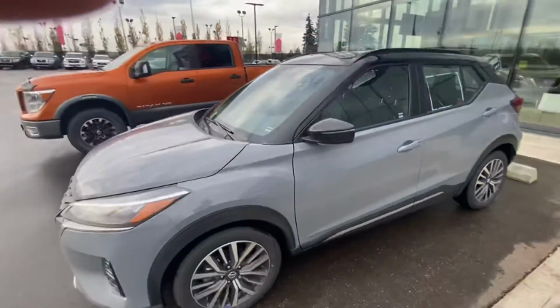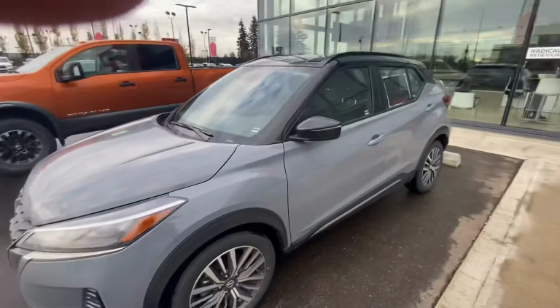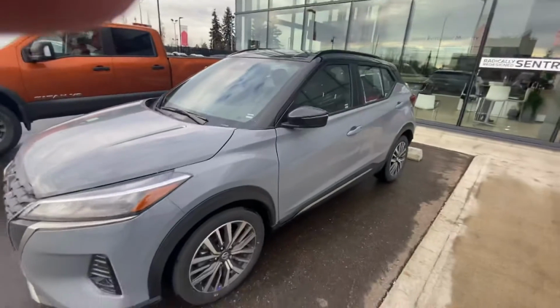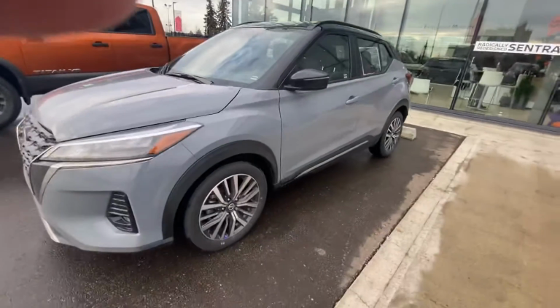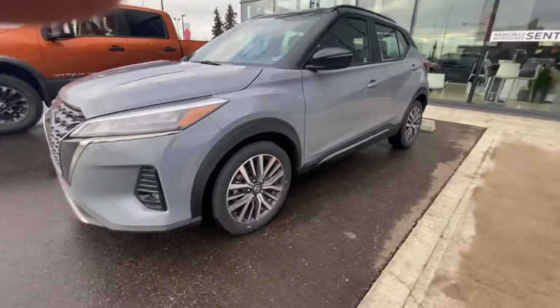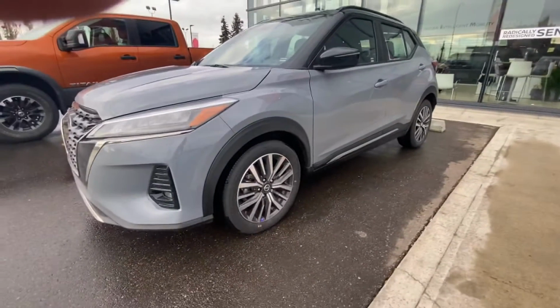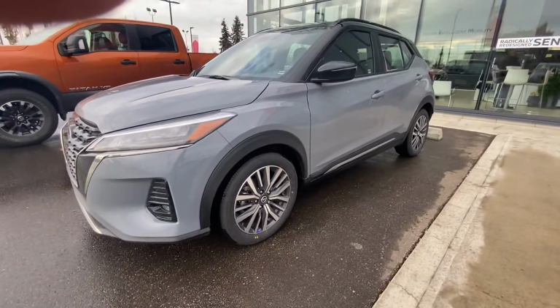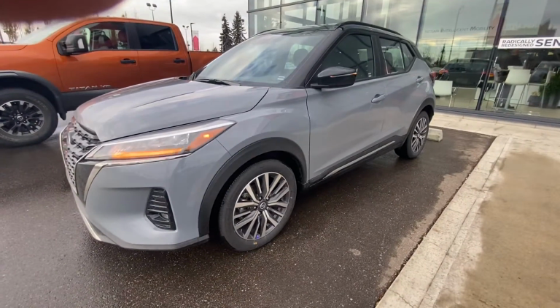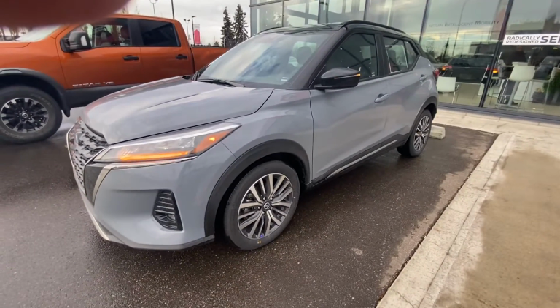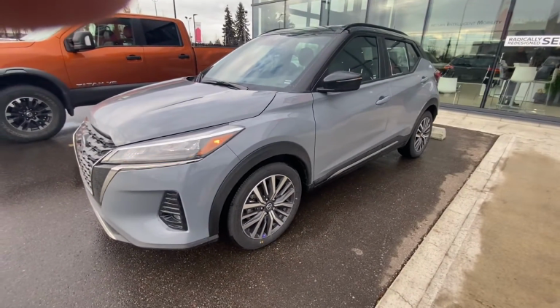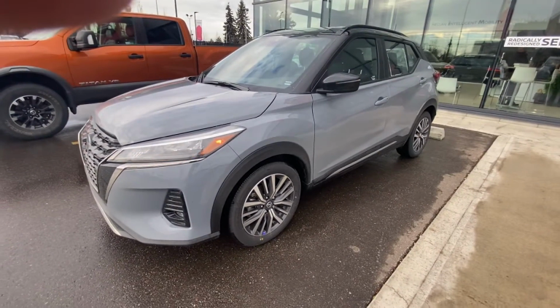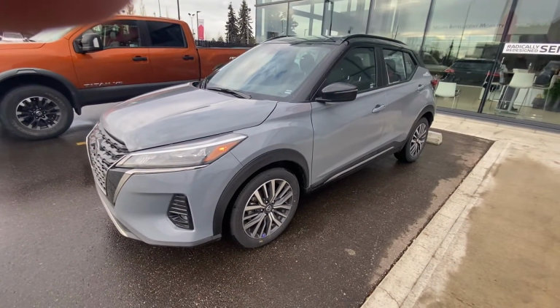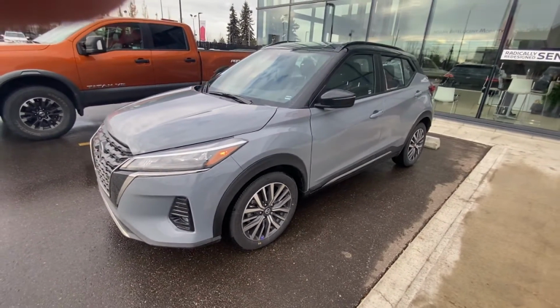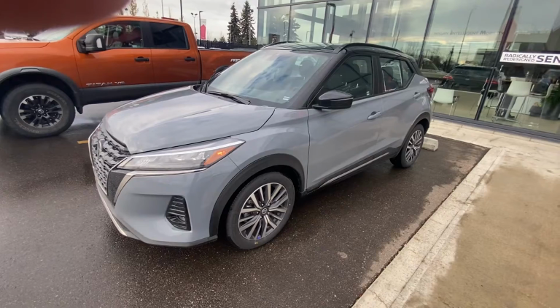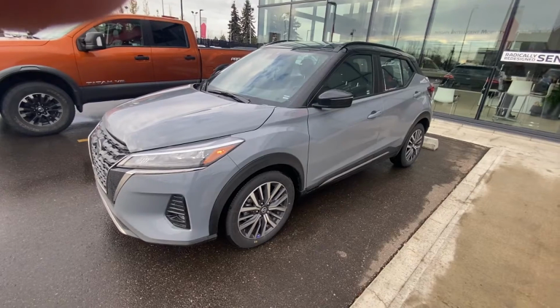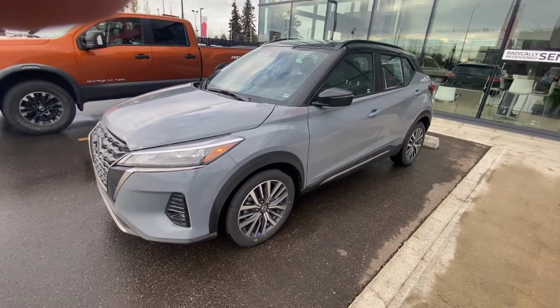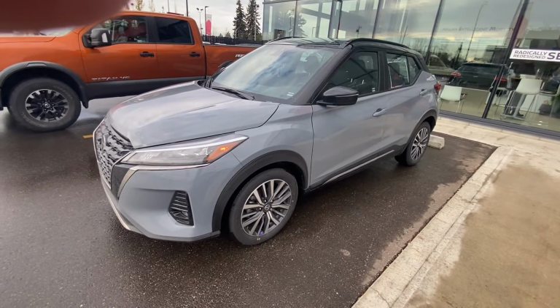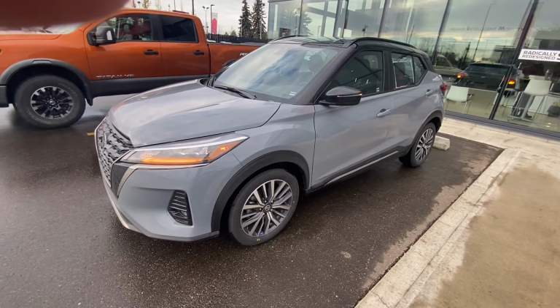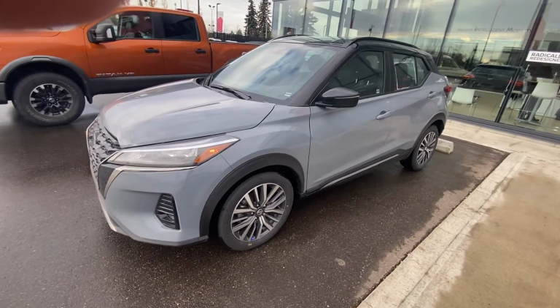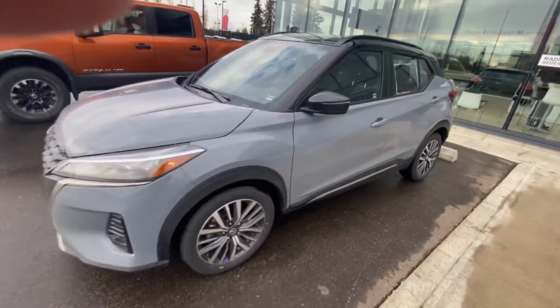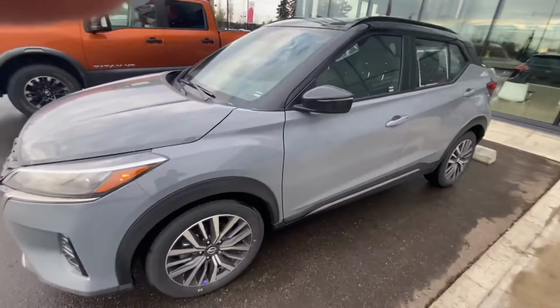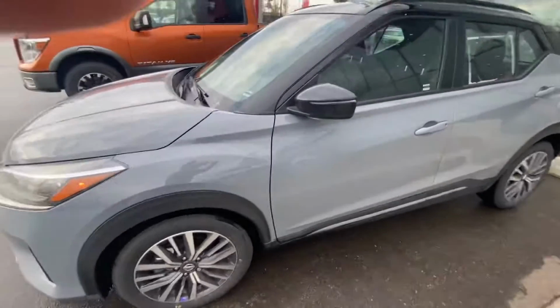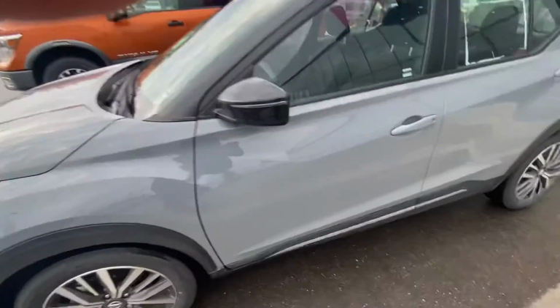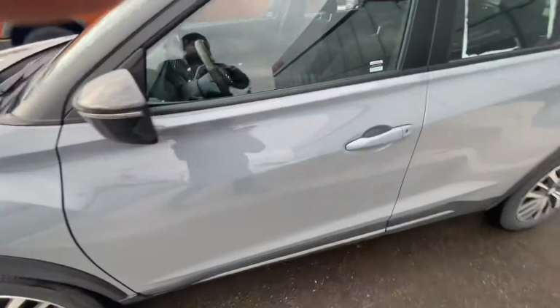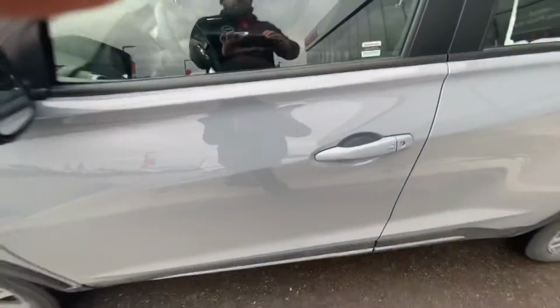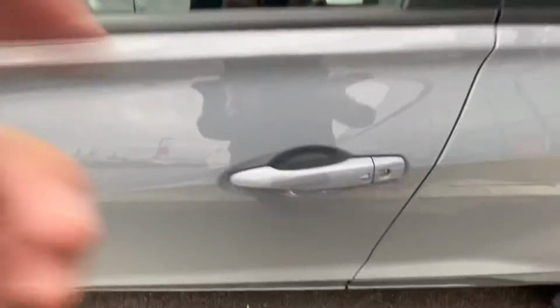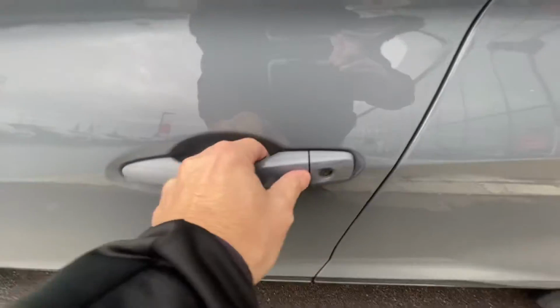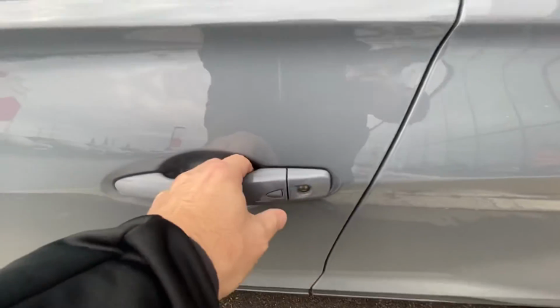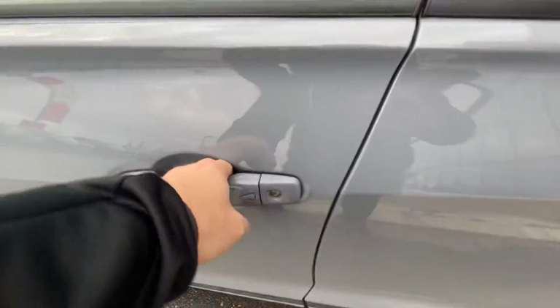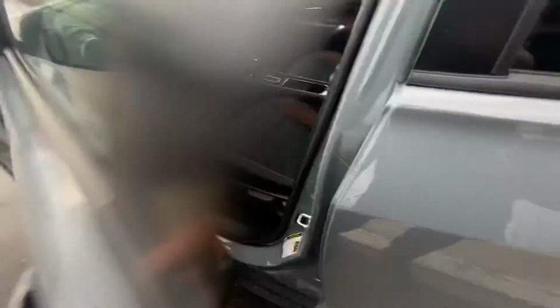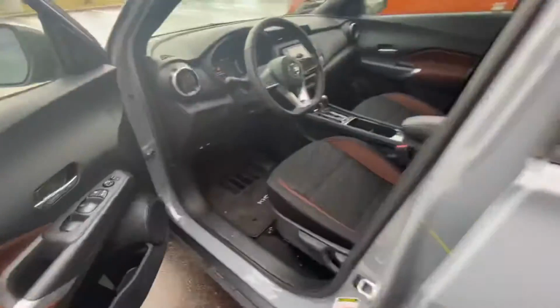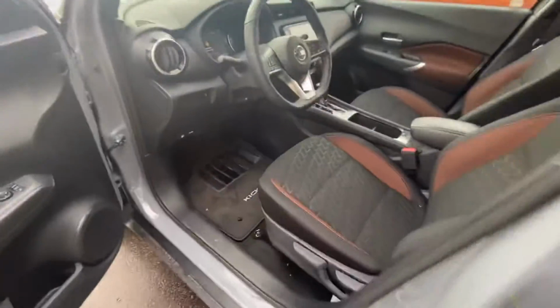Just in case you haven't seen one in person yet, we'll start it up with the remote start. There you go. And then you got the proximity keyless entry — you don't have to take the key out of your pocket. Just hit that and walk in.